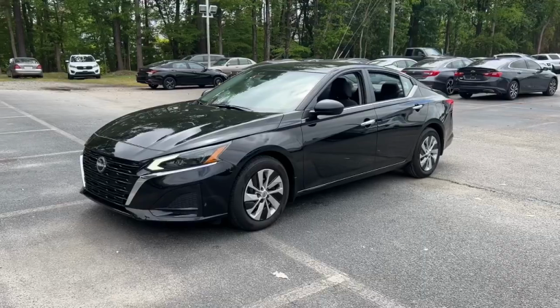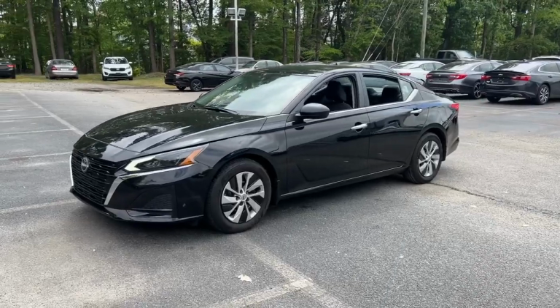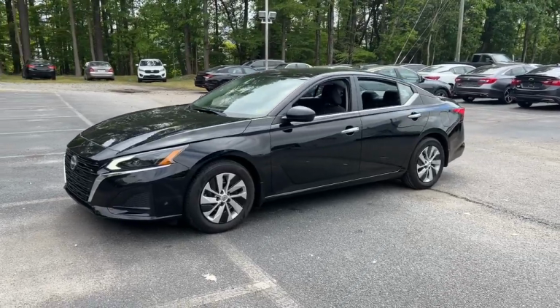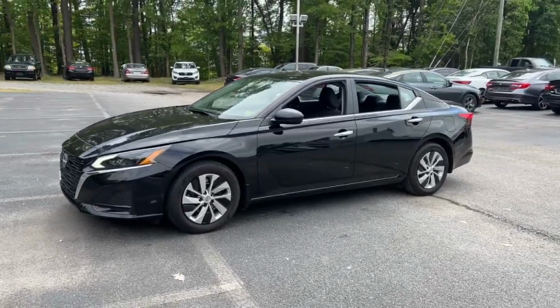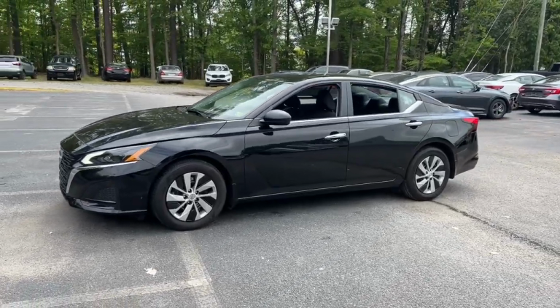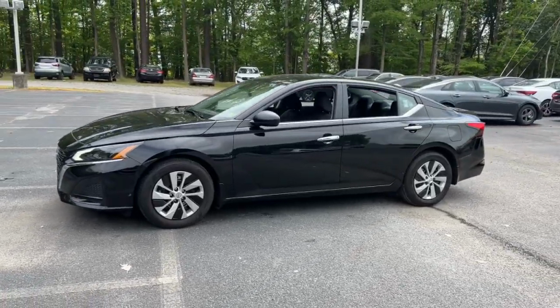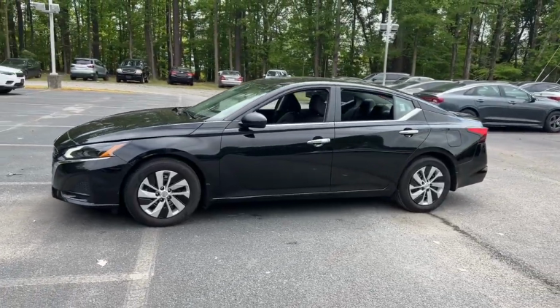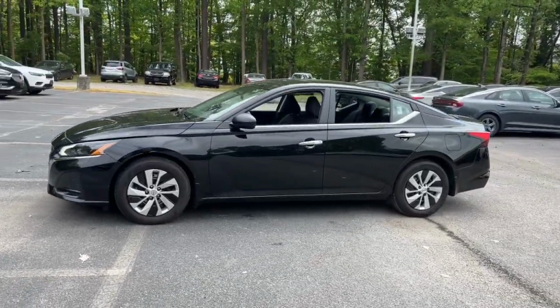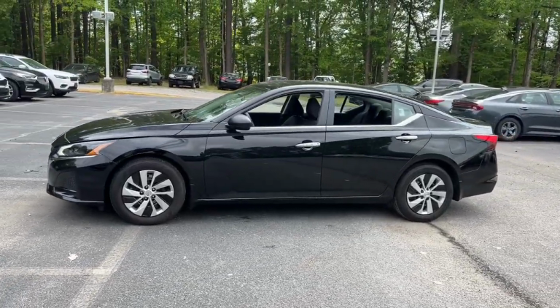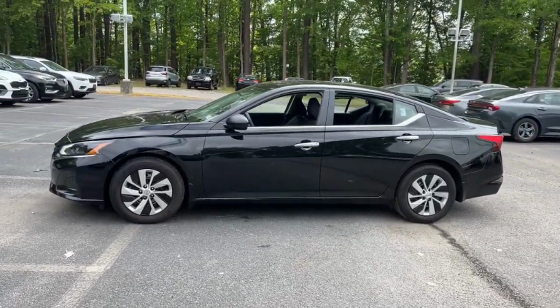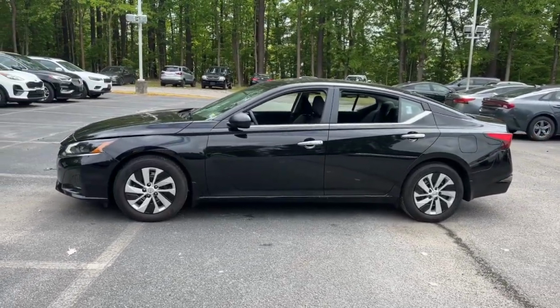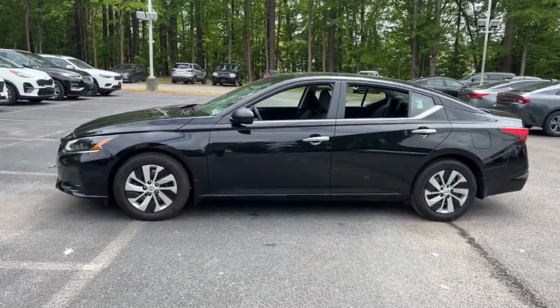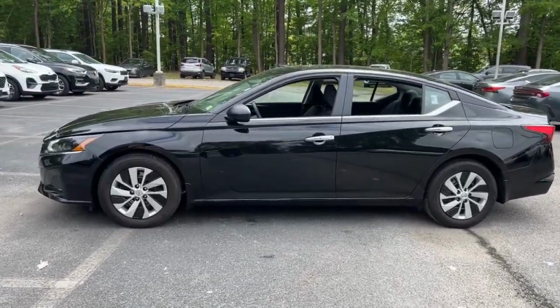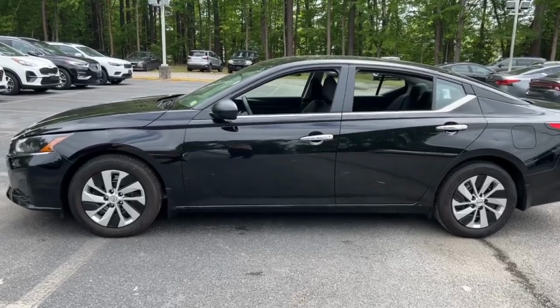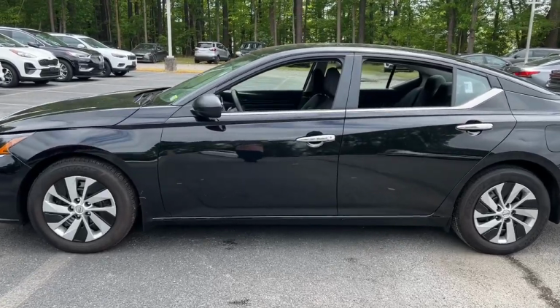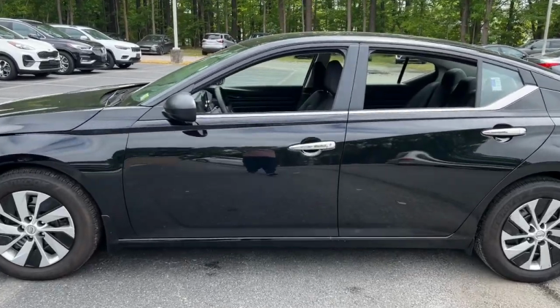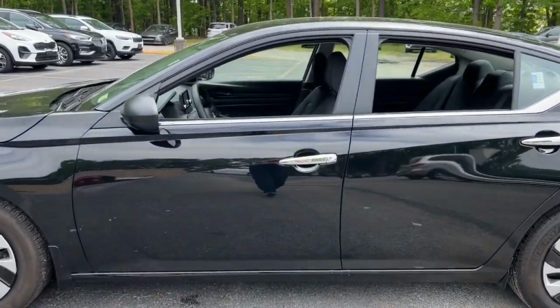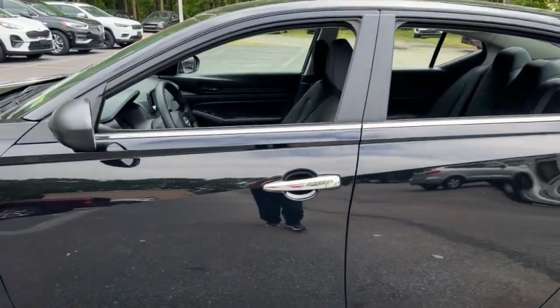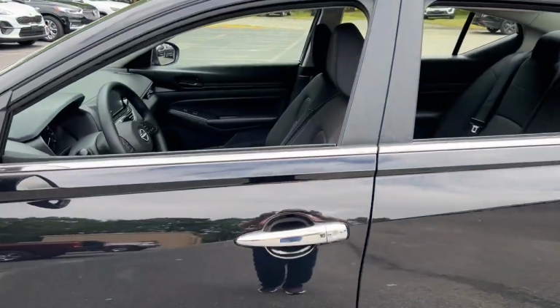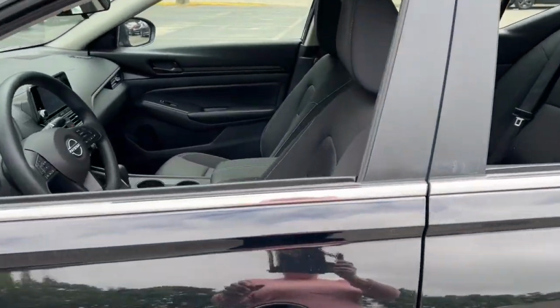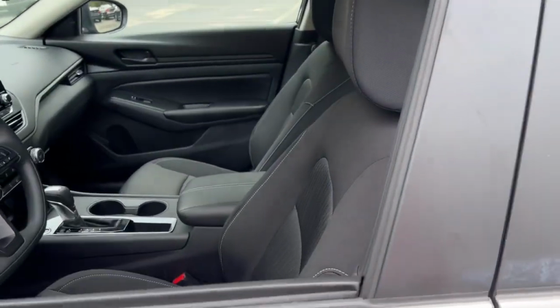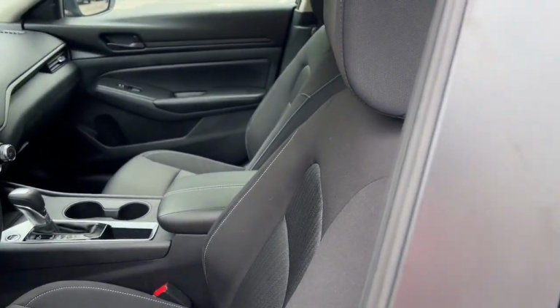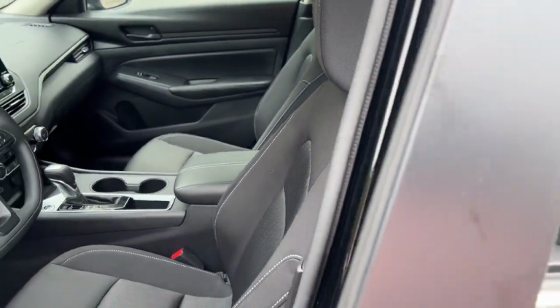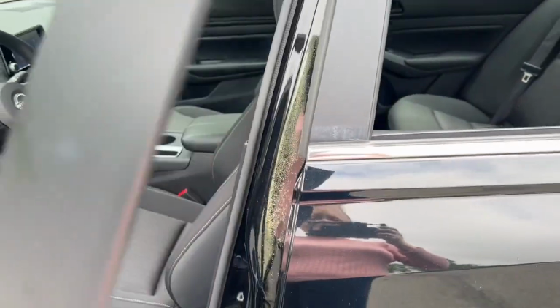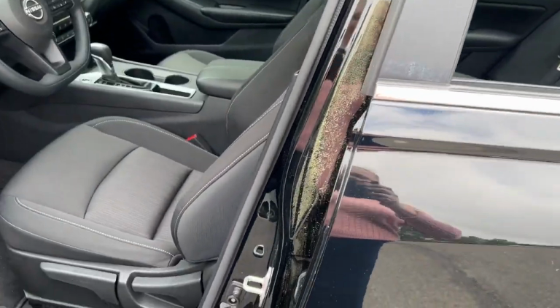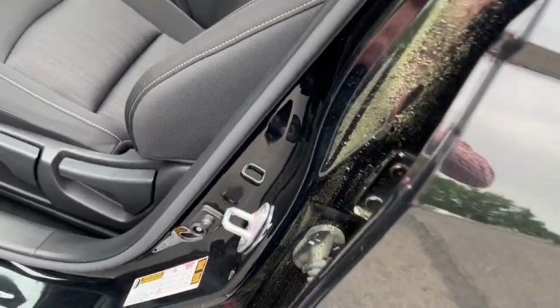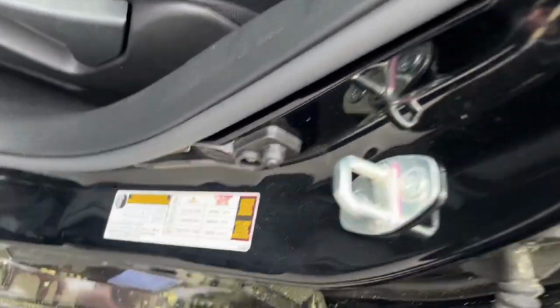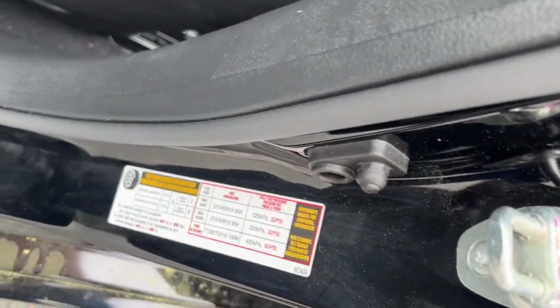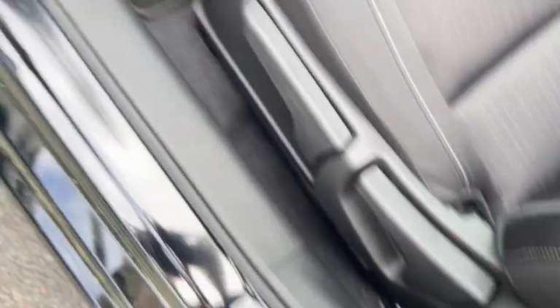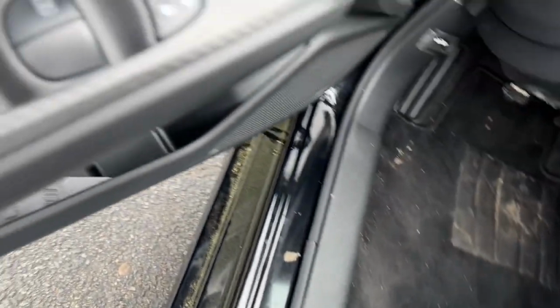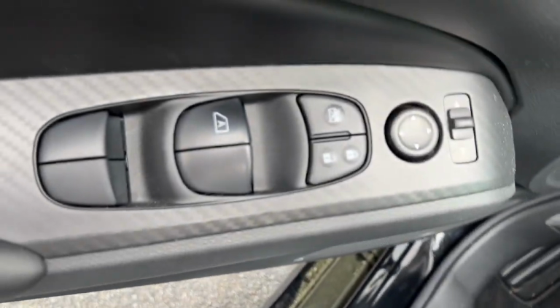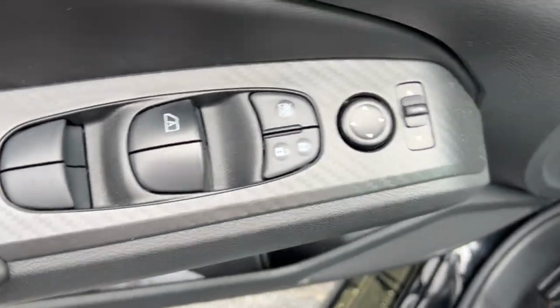This well-equipped Altima delivers big on style and substance. Spacious comfort, active safety and infotainment tech, available all-wheel drive, and athletic performance set this family-friendly midsize sedan apart from the competition.